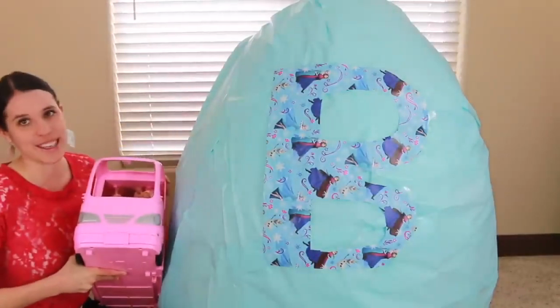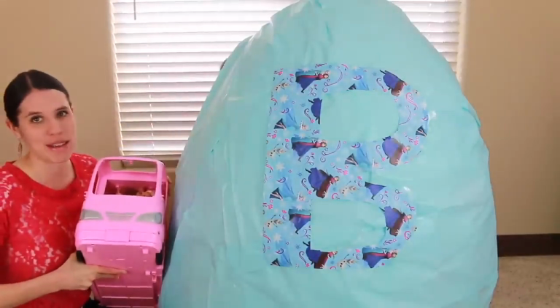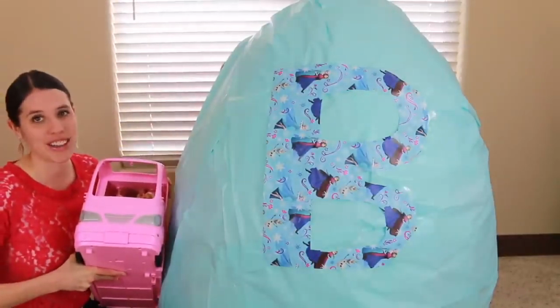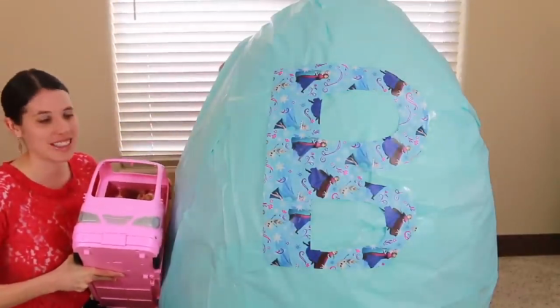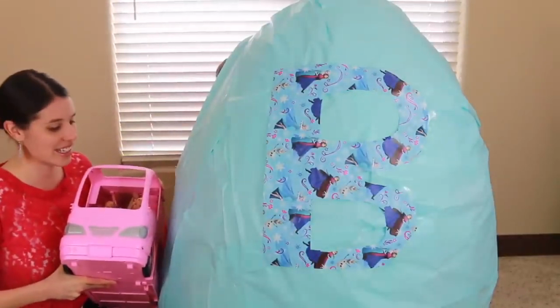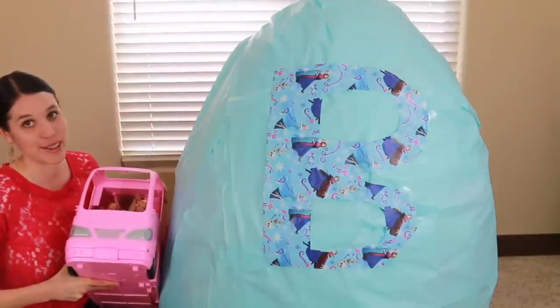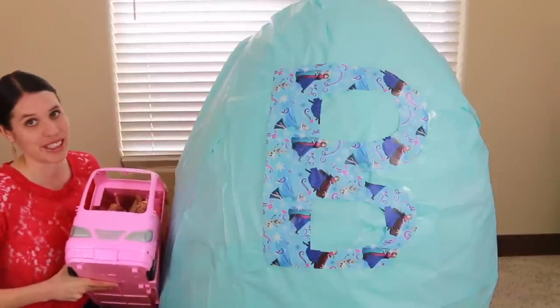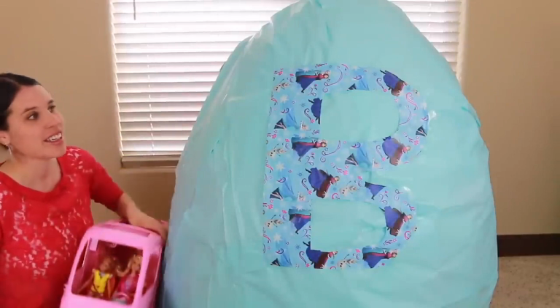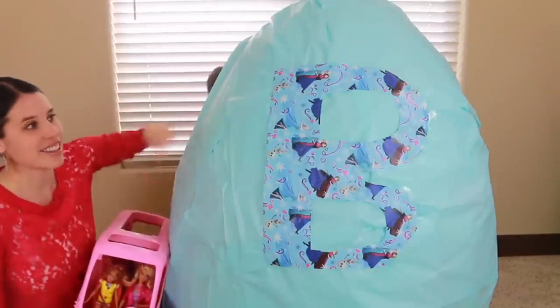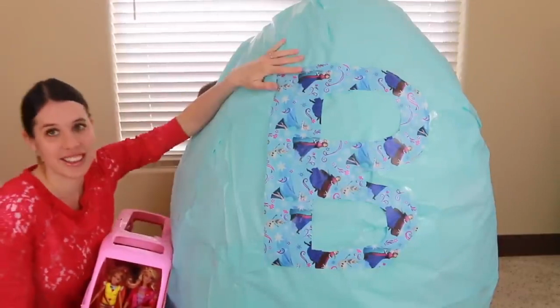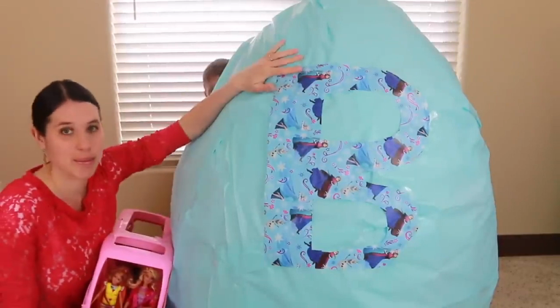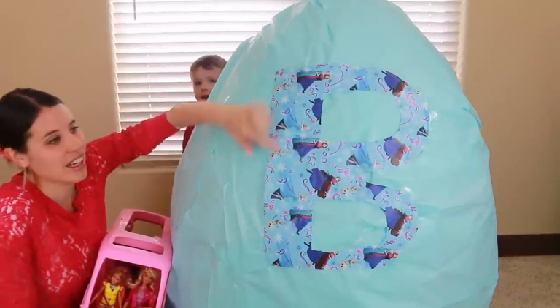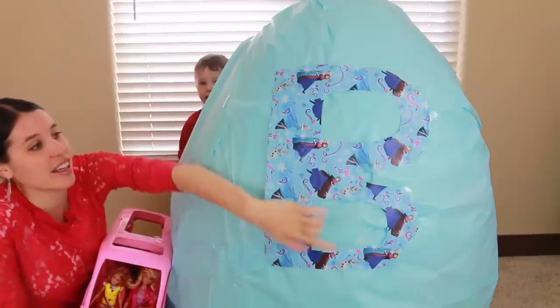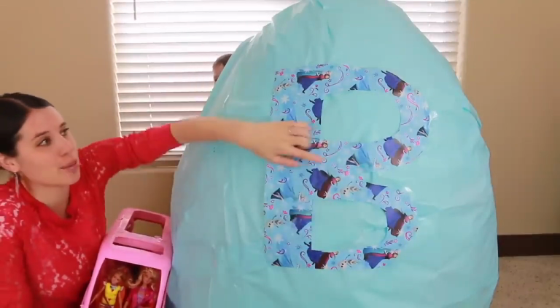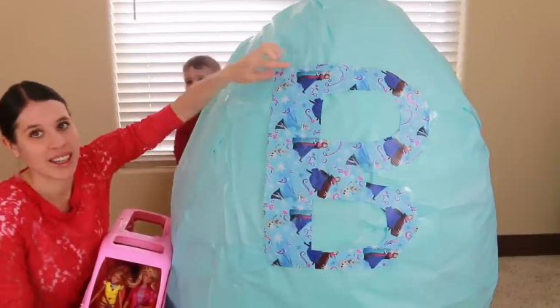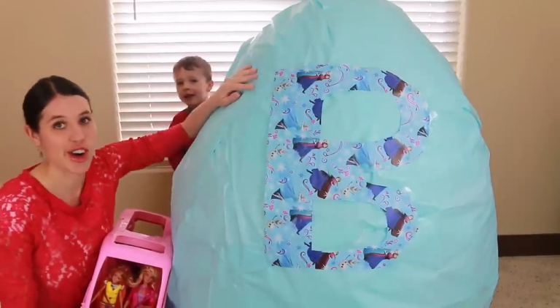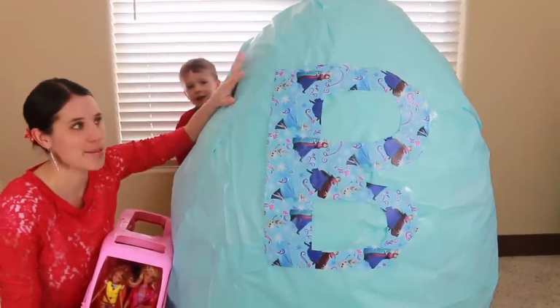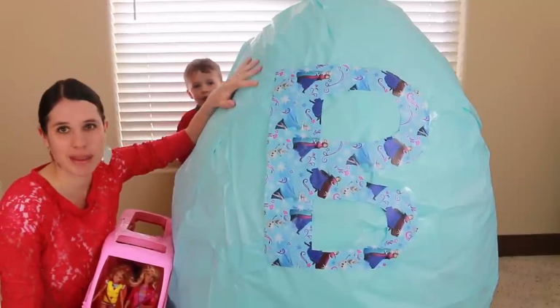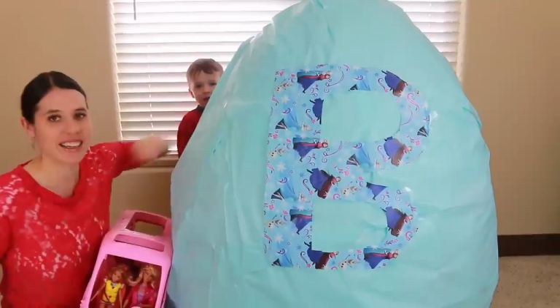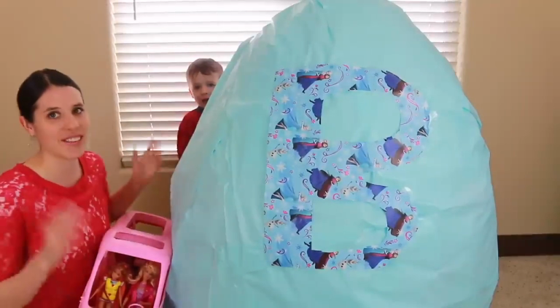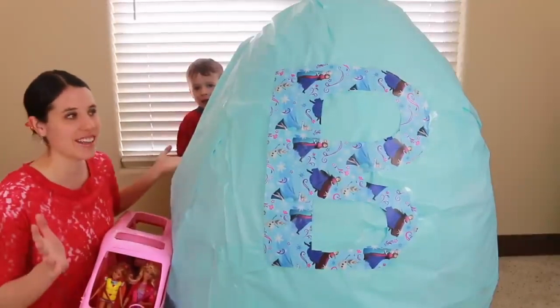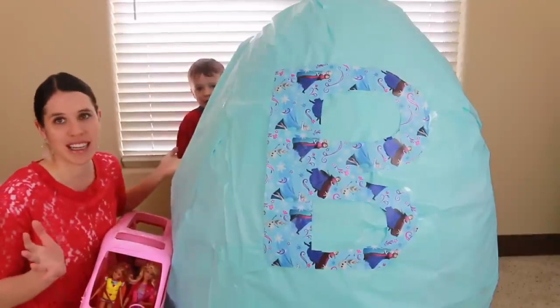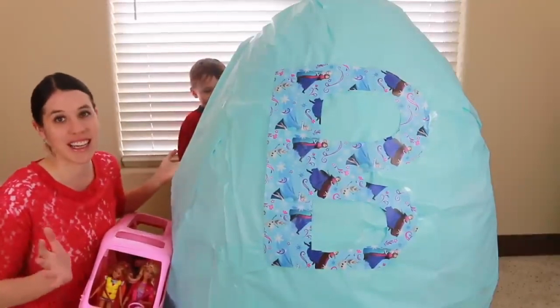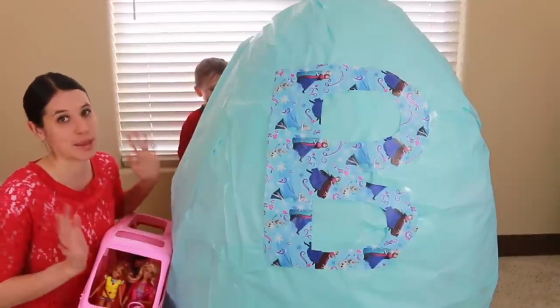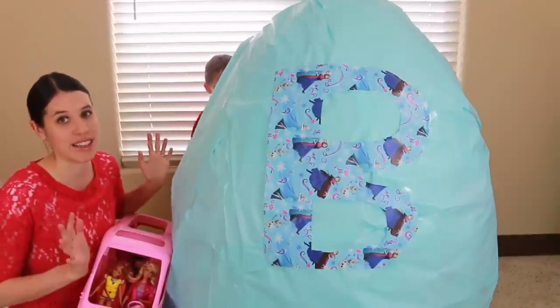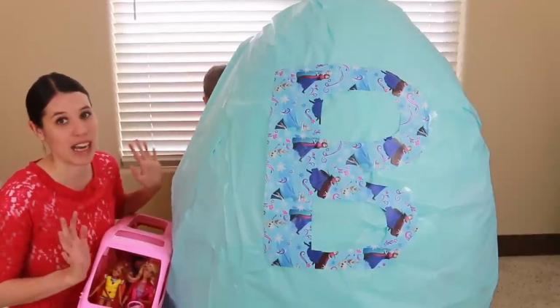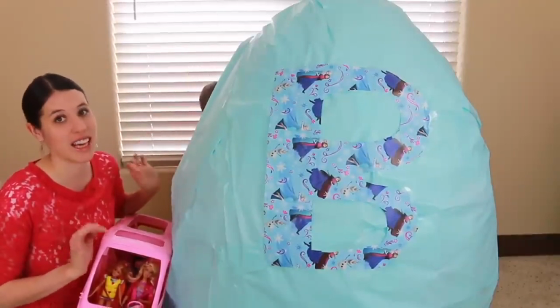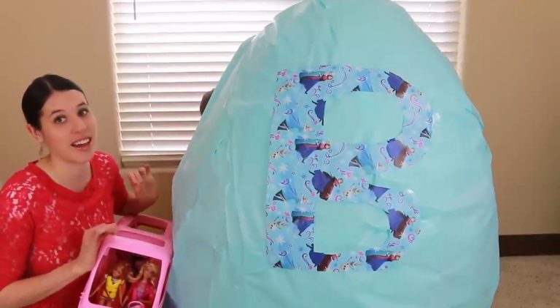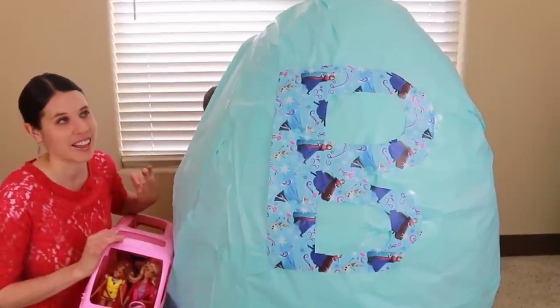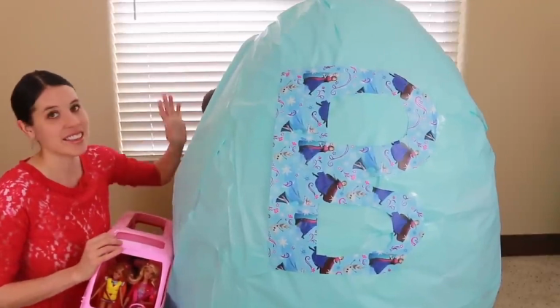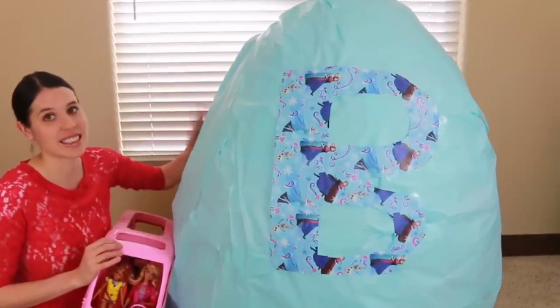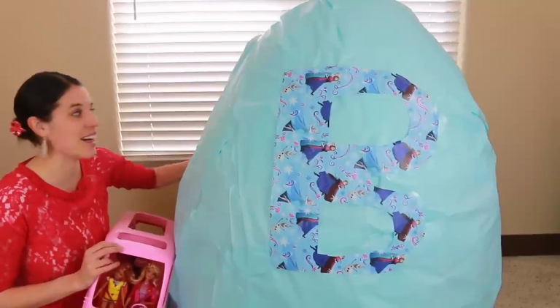I love Barbie motor homes and this is a new one. Here's a big letter B for Barbie, and everything in this surprise egg is Barbie. Wow, there's a ton — this thing is stuffed.